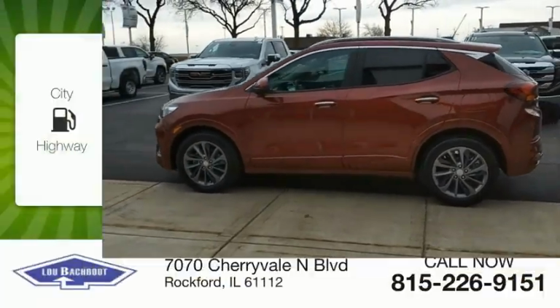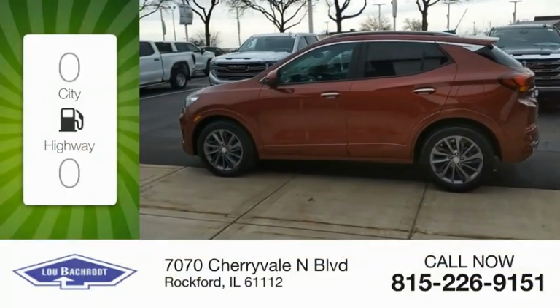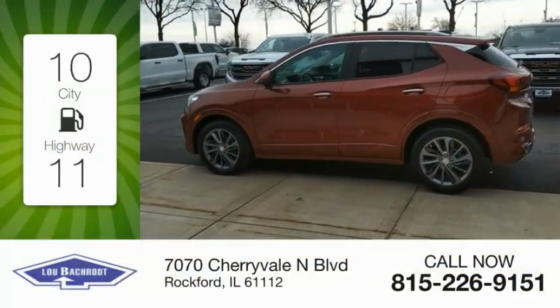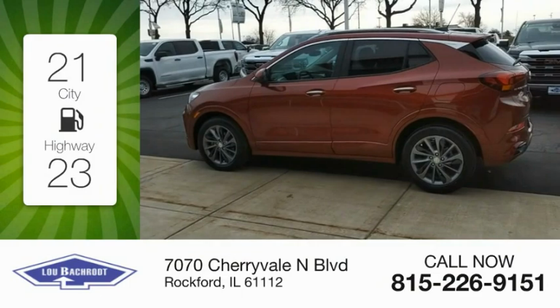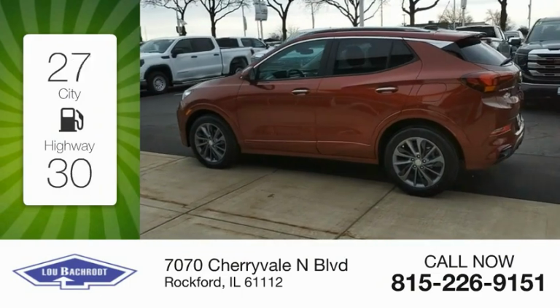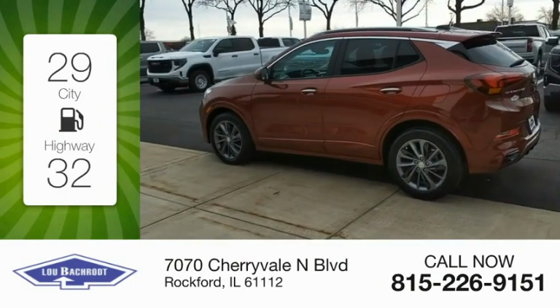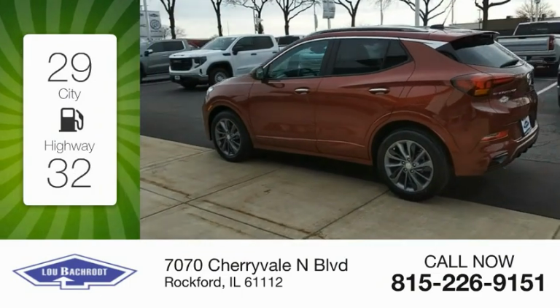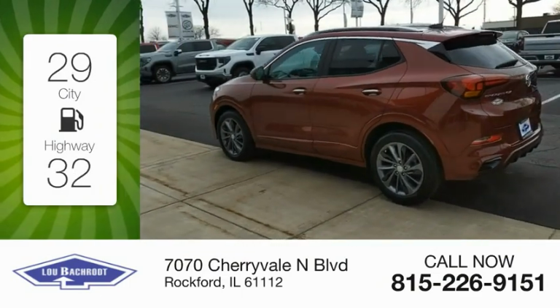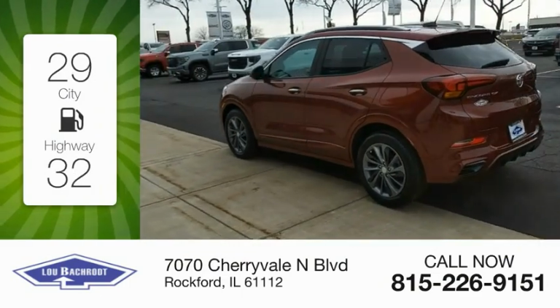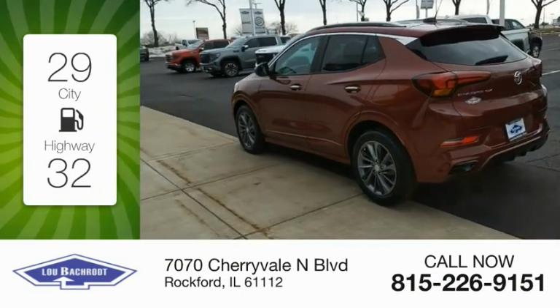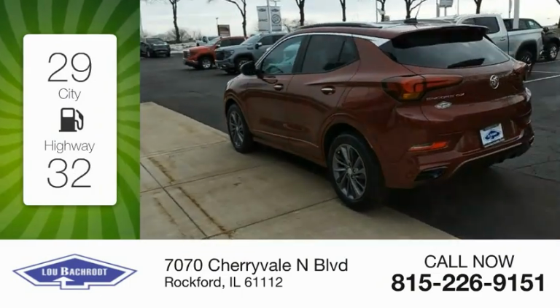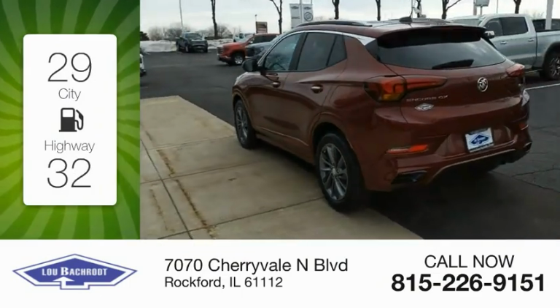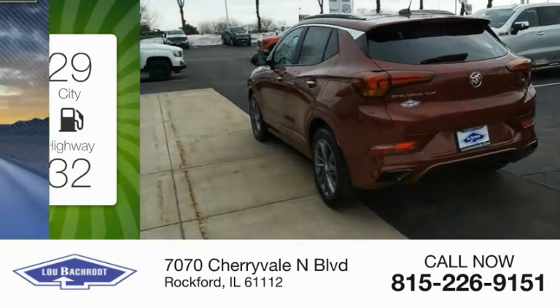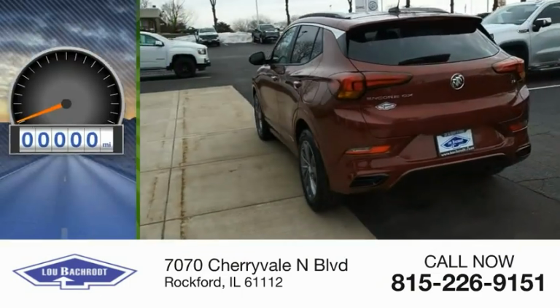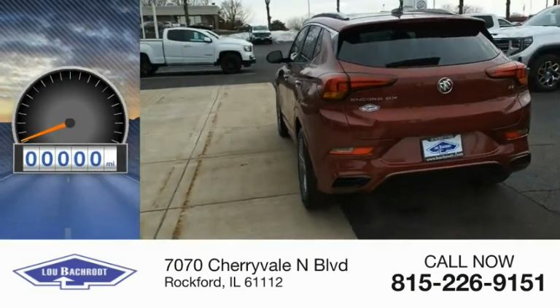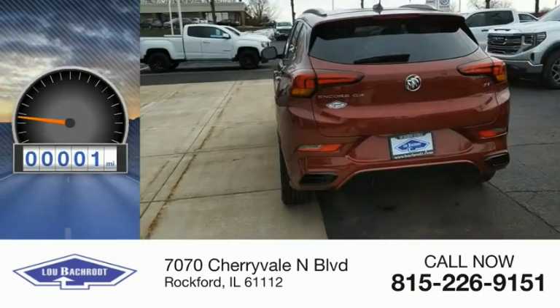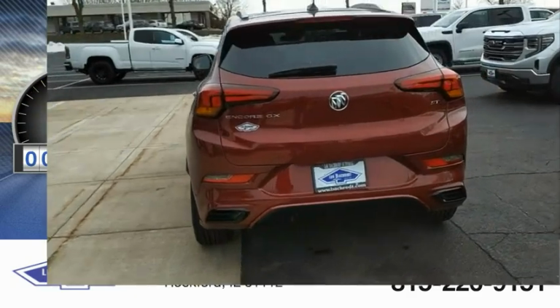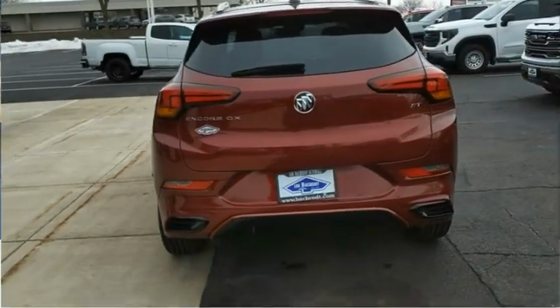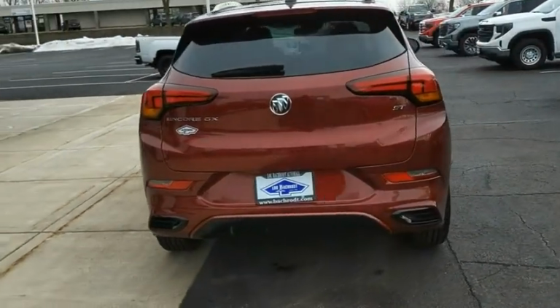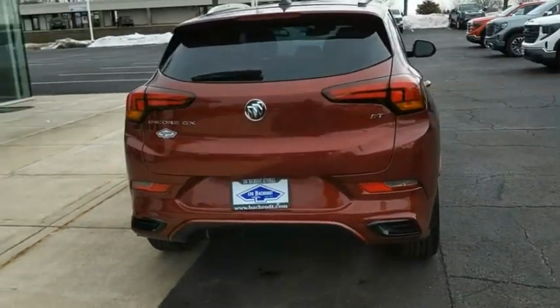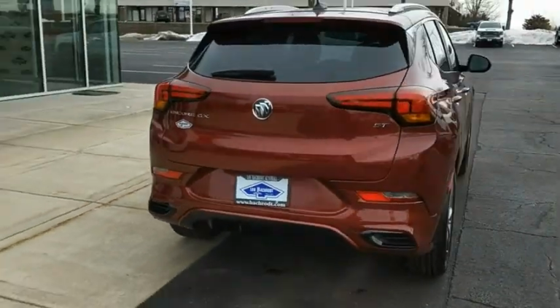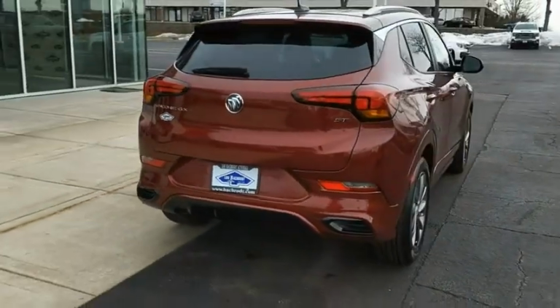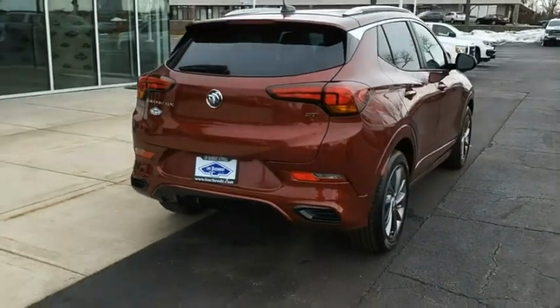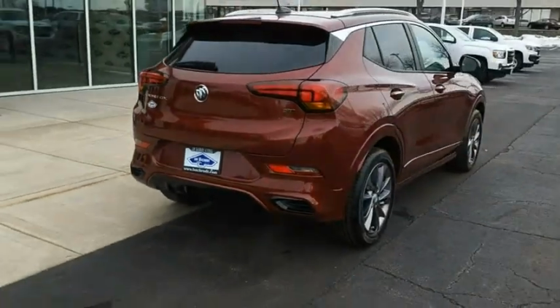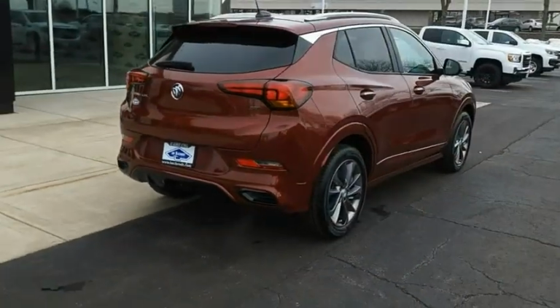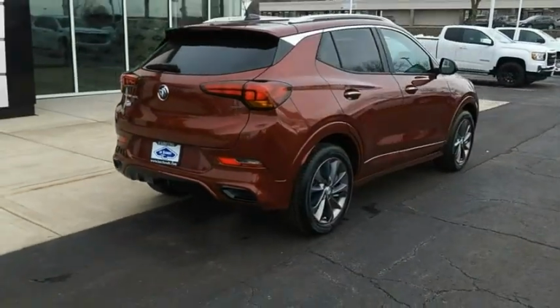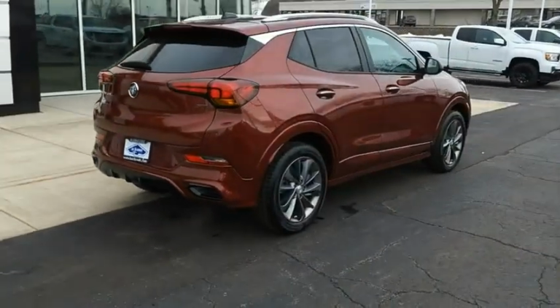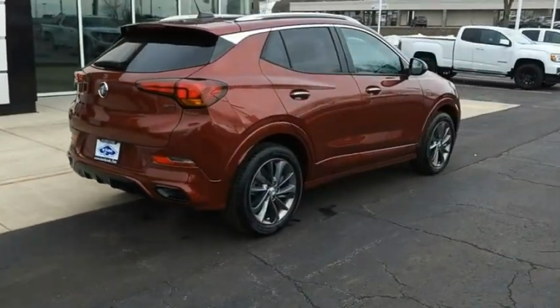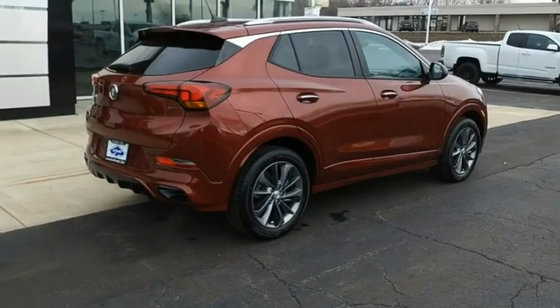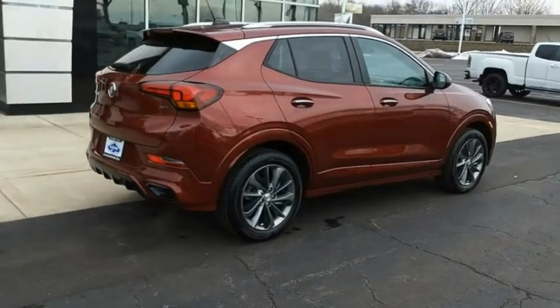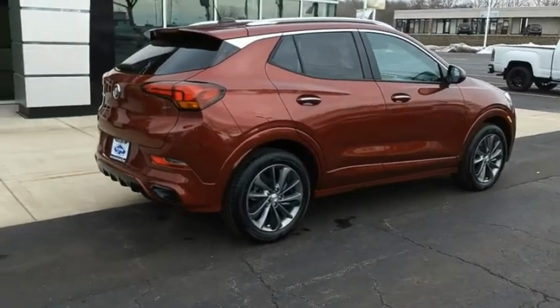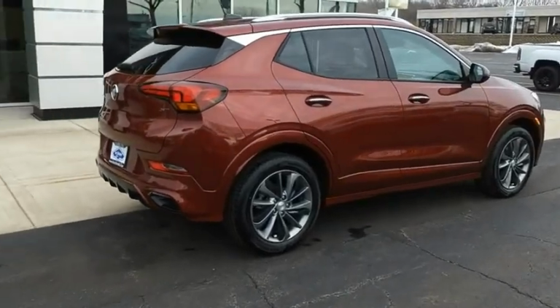Great fuel efficiency saves you money by requiring fewer trips to the gas station. This vehicle has less than 100 miles. The Buick Encore GX provides plenty of space and functionality with its compact SUV body.